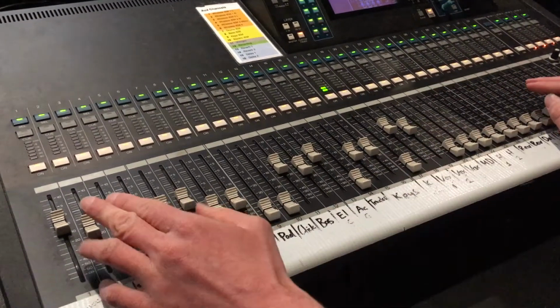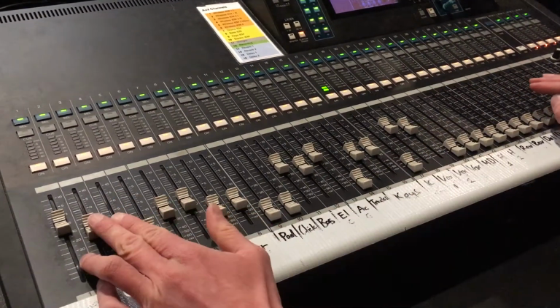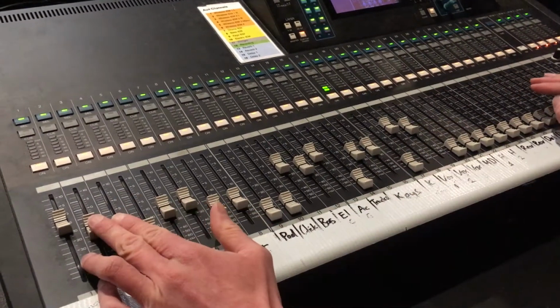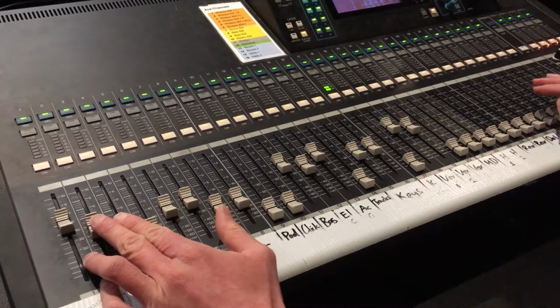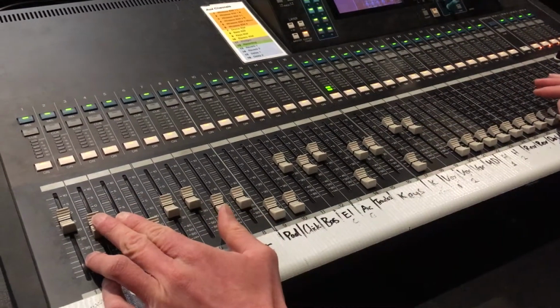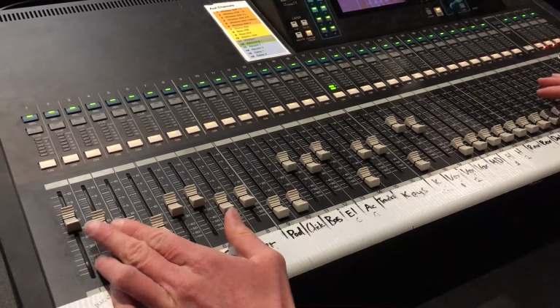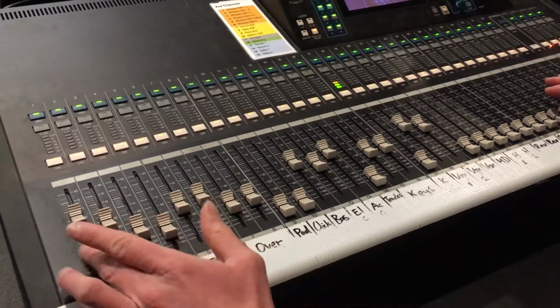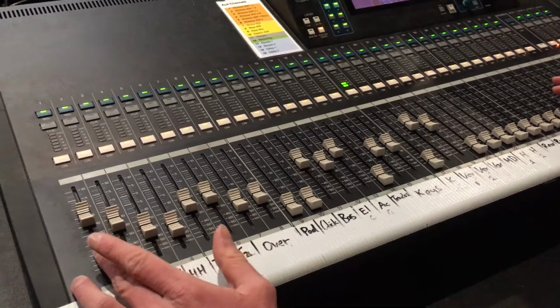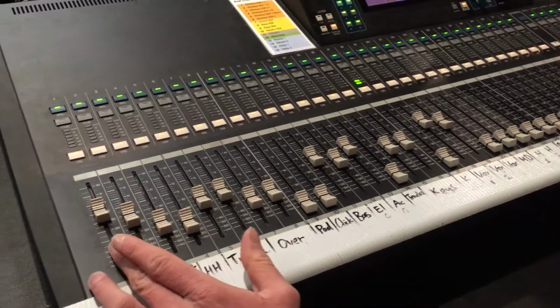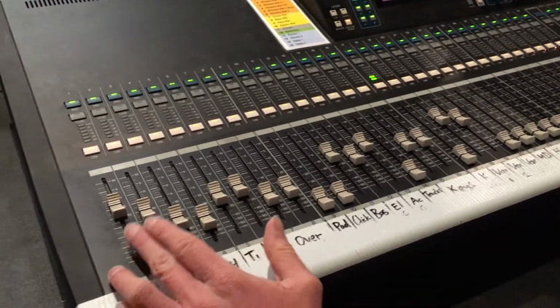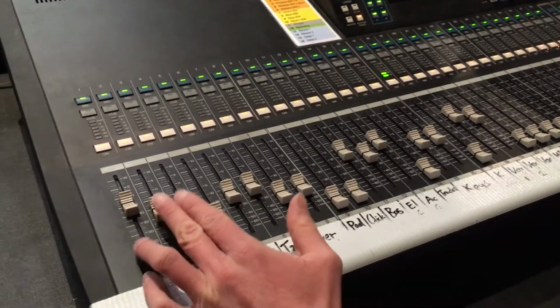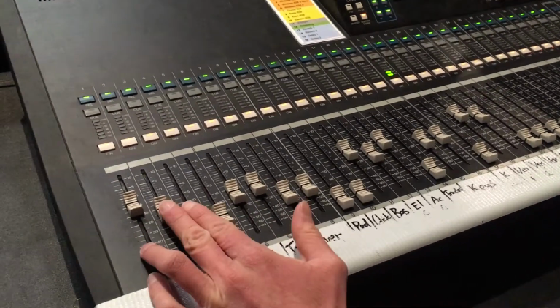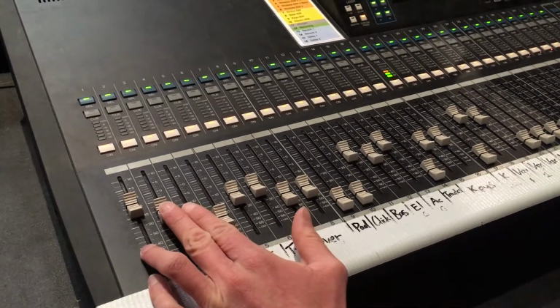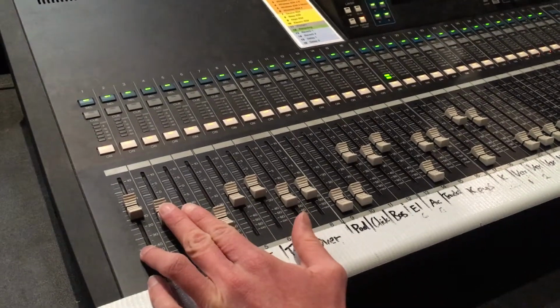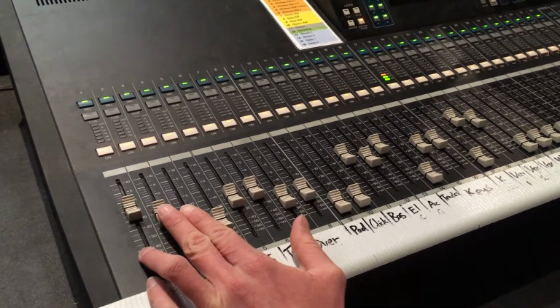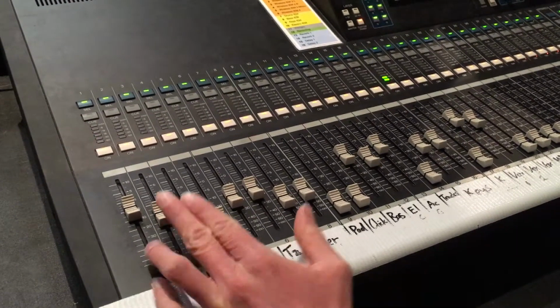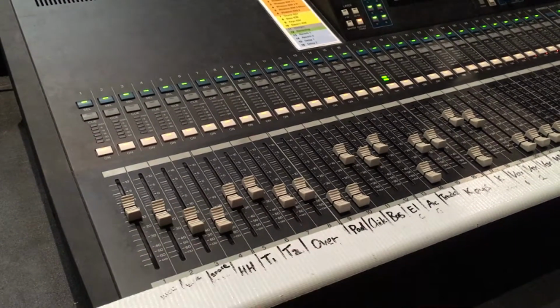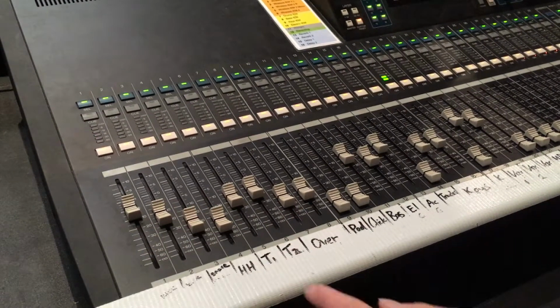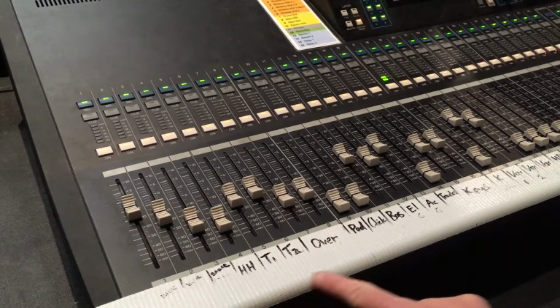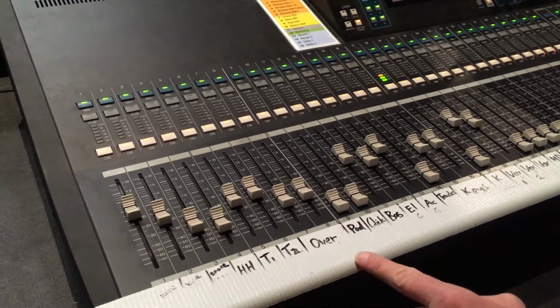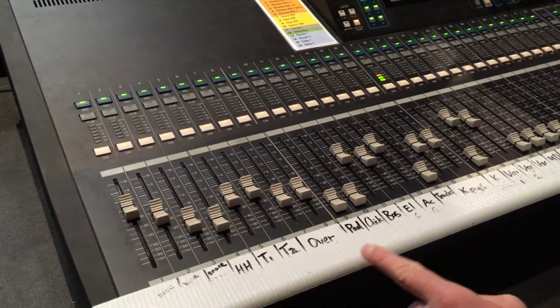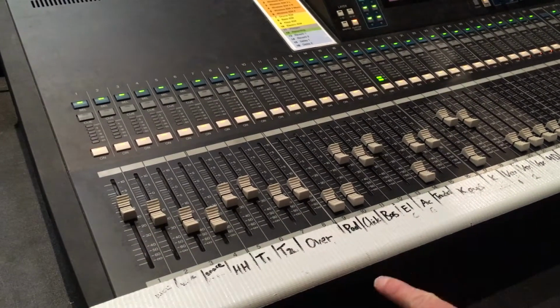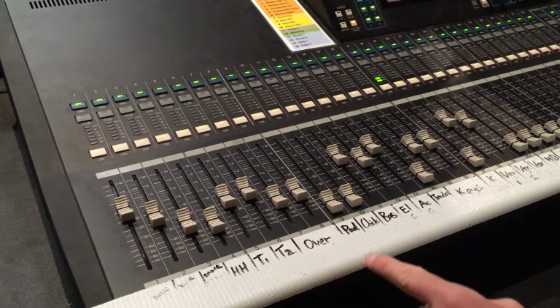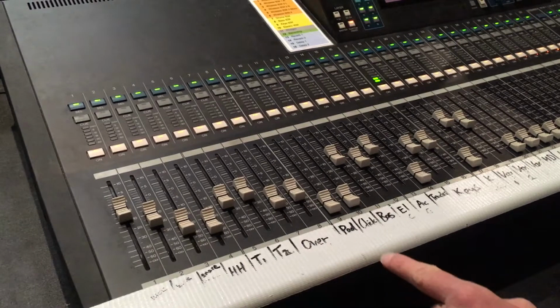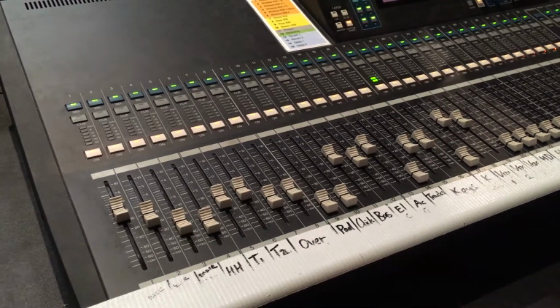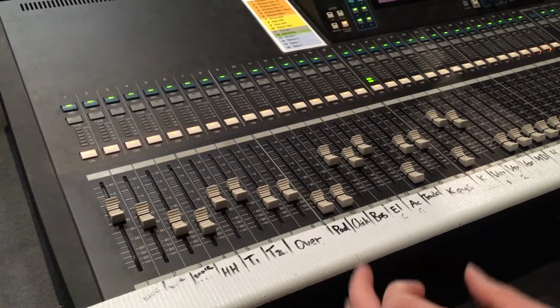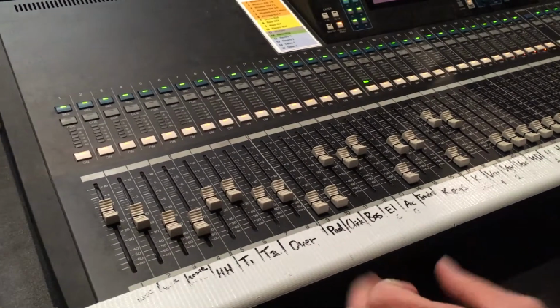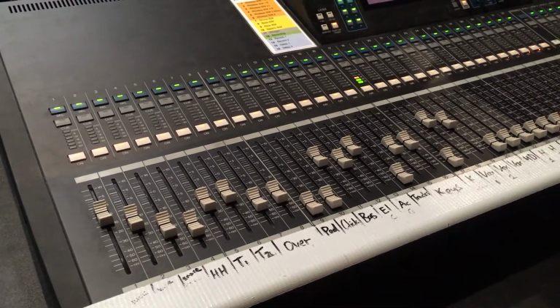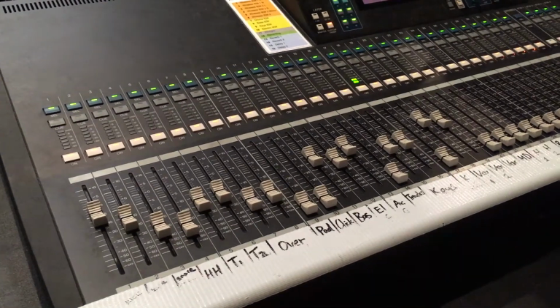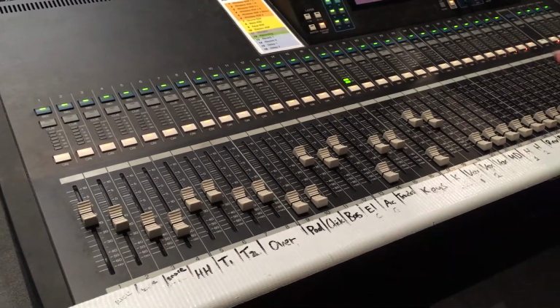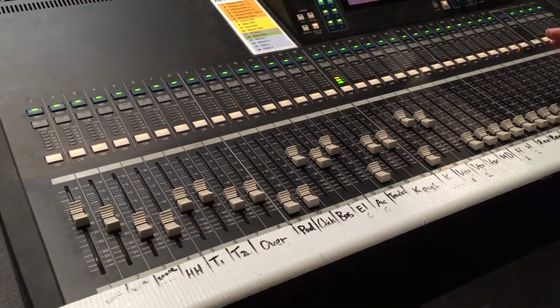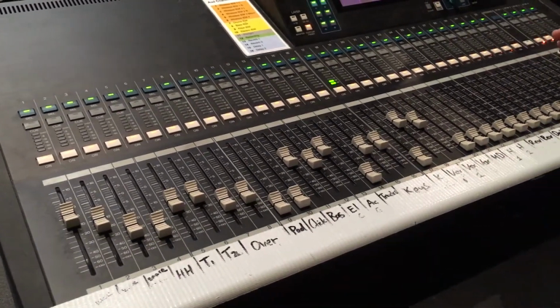Even on drums there are important things — the kick and snares are generally more important than other instruments for people's ears, as it gives more clarity and helps them keep in time.